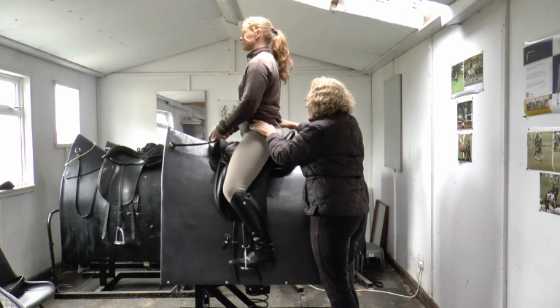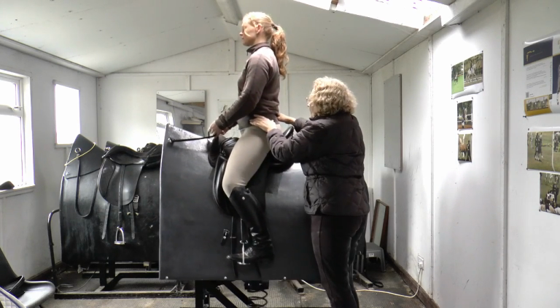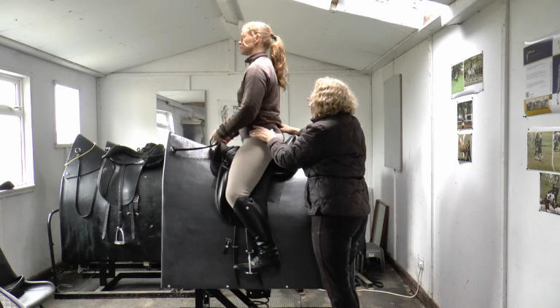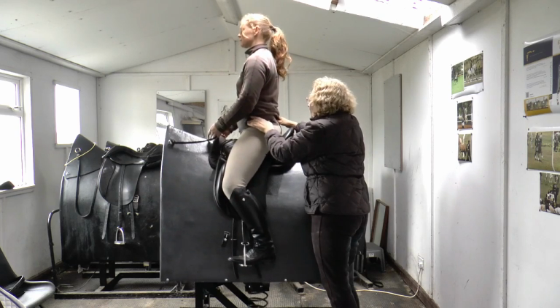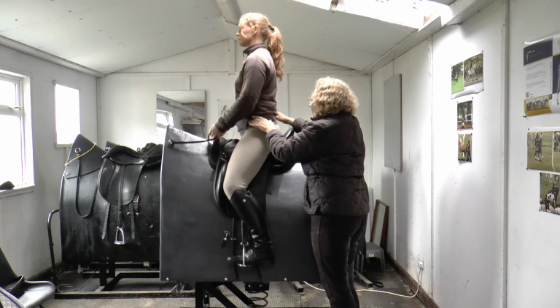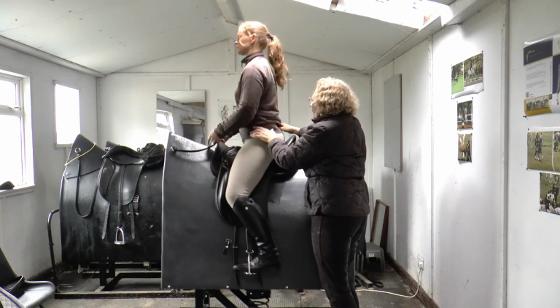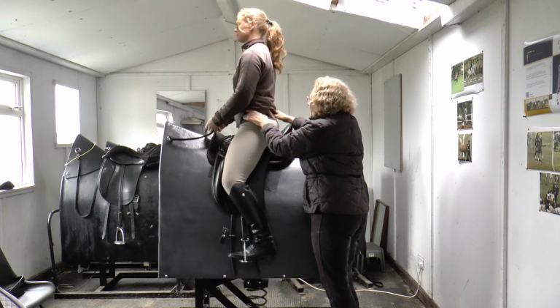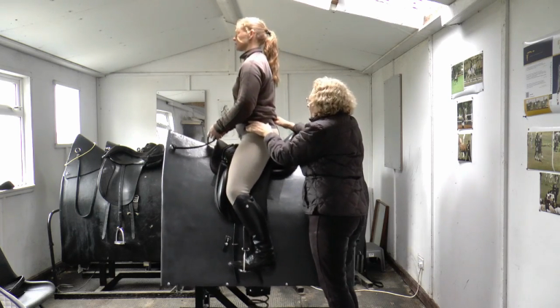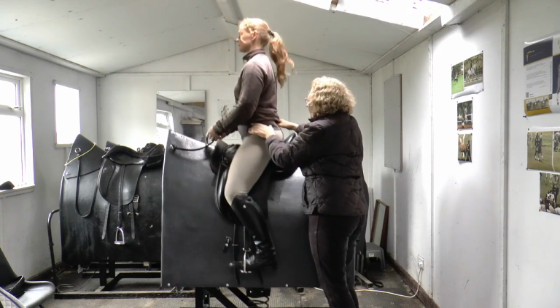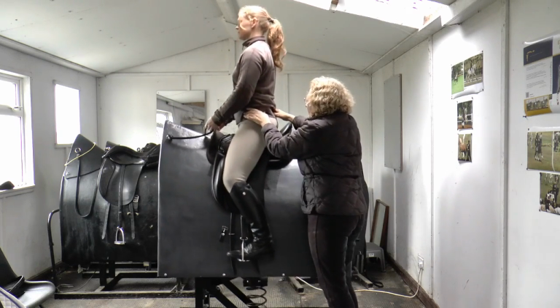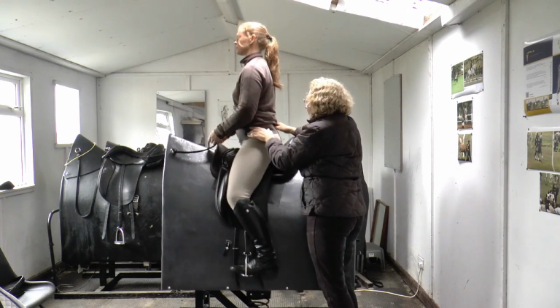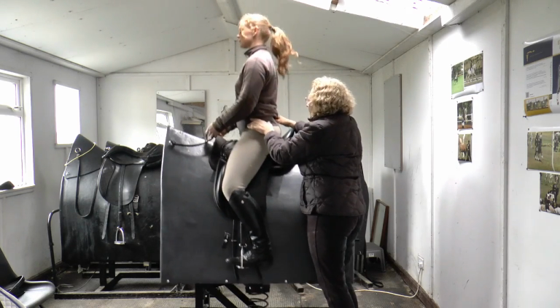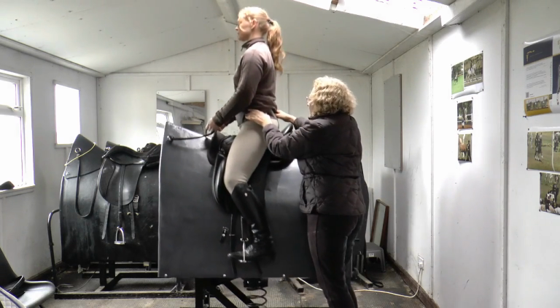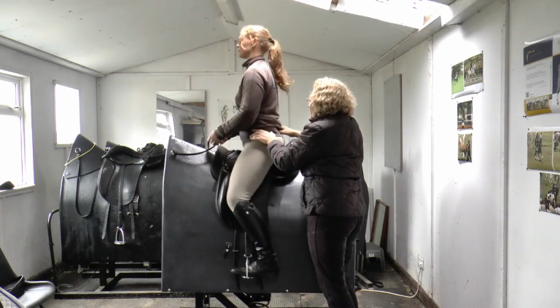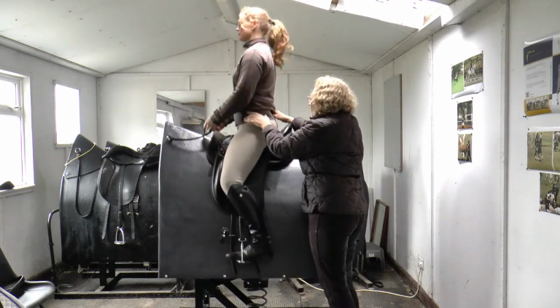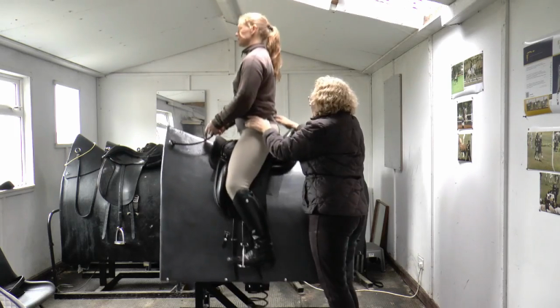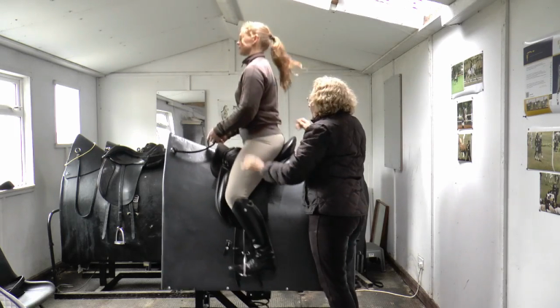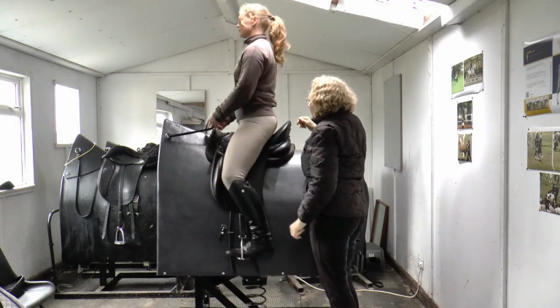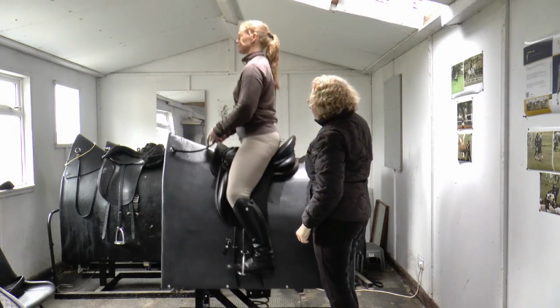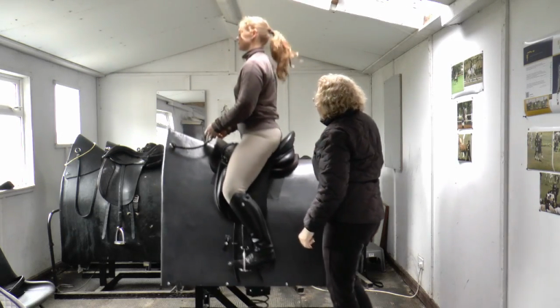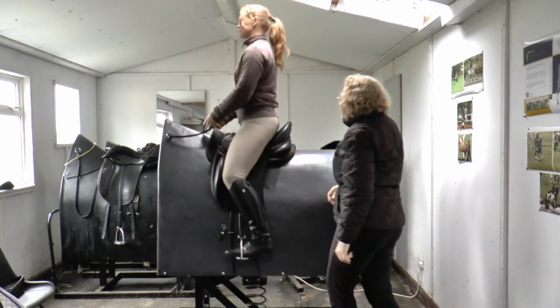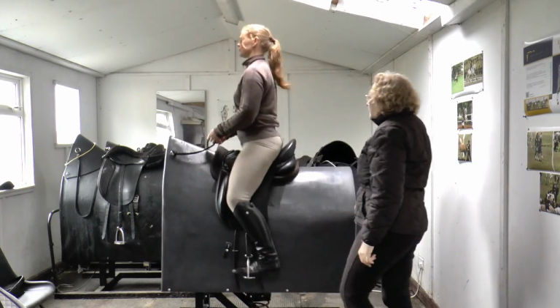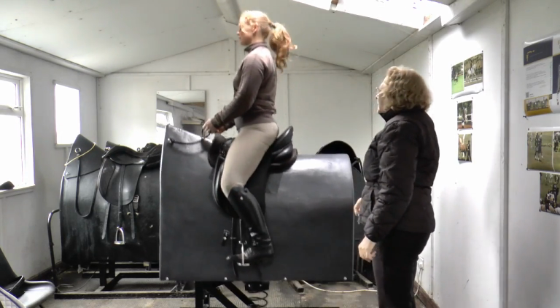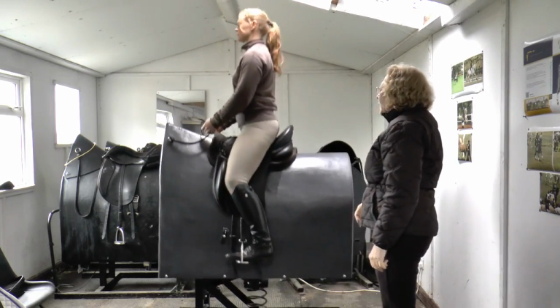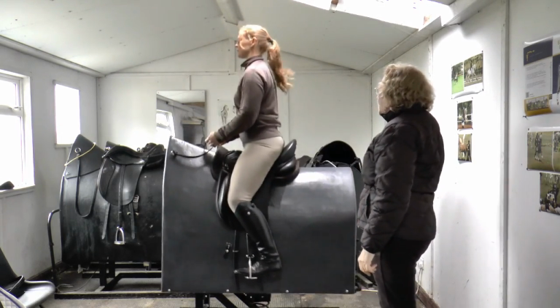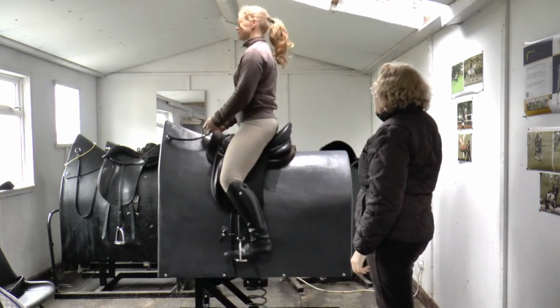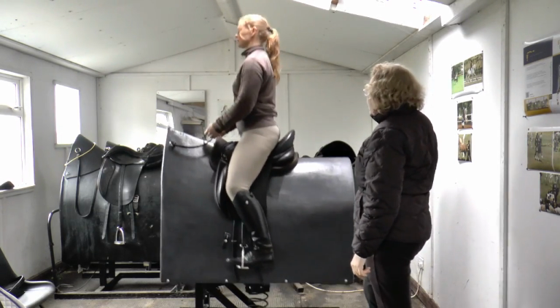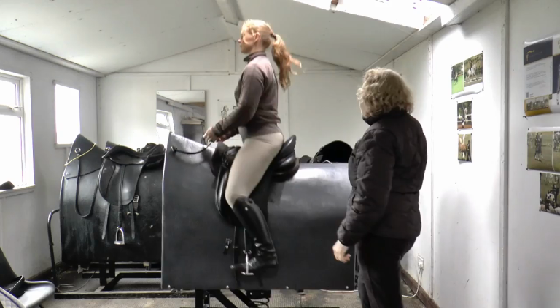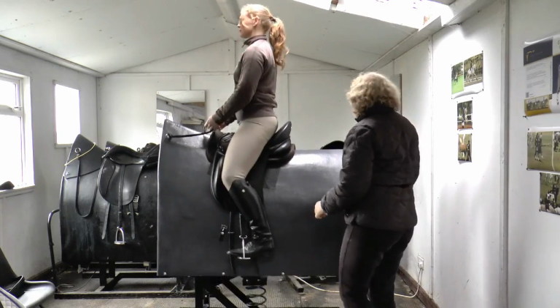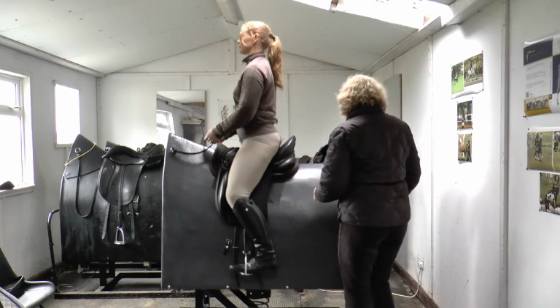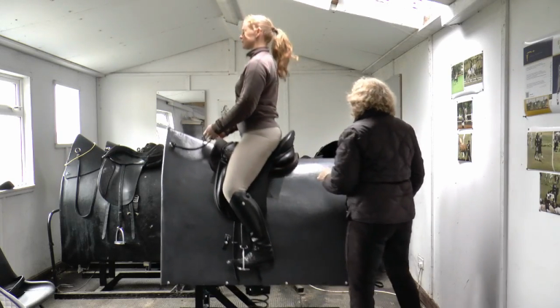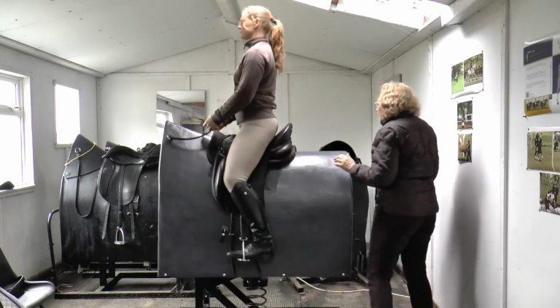And then when you want to take it back up to sitting trot again — more of the side, up, up, up. Without pushing with the seat, making sure that the seat bones are still separating.